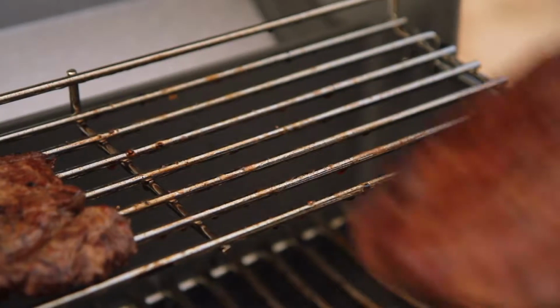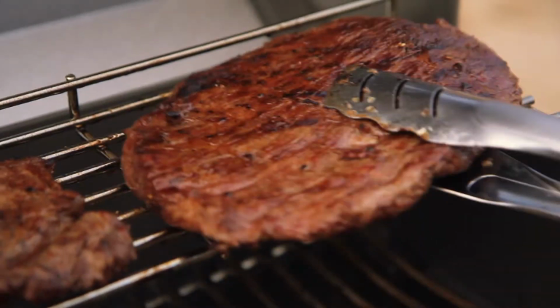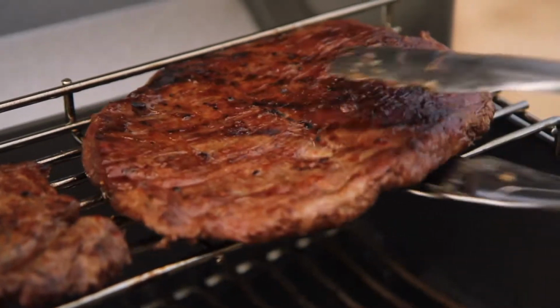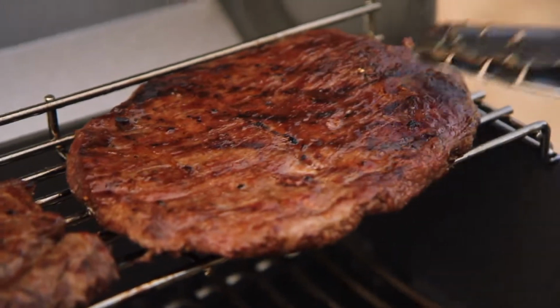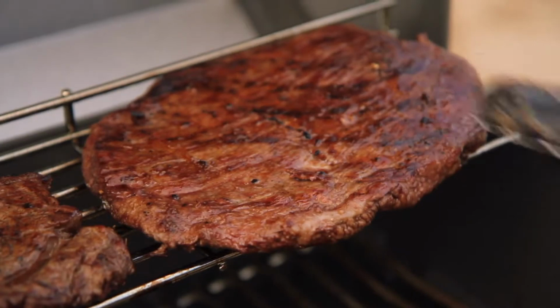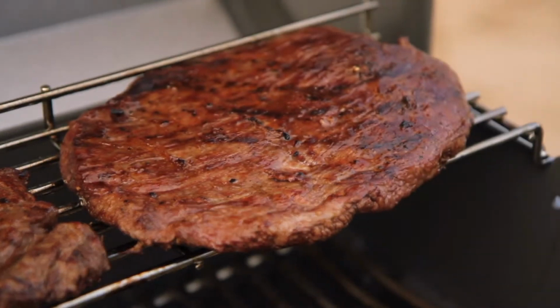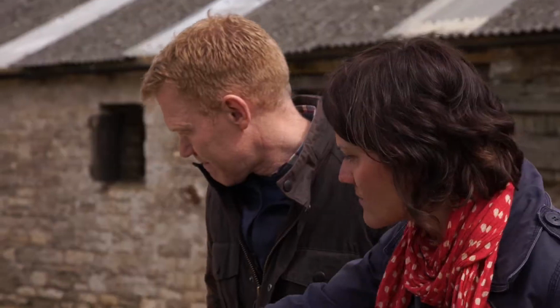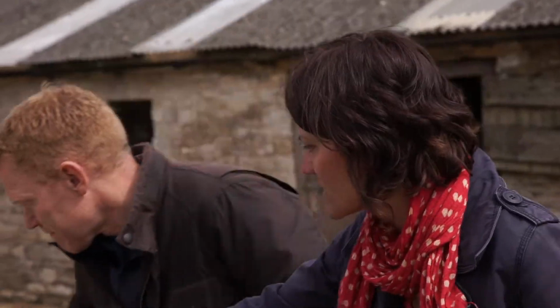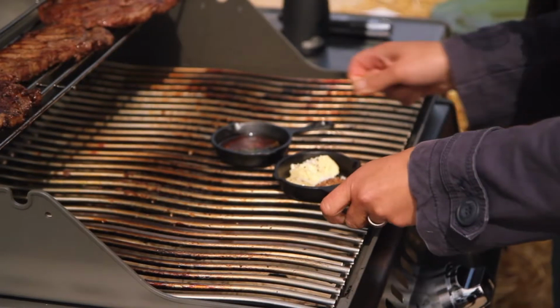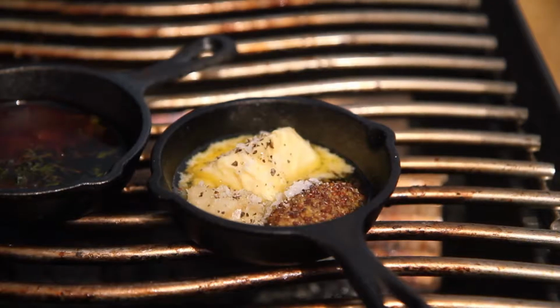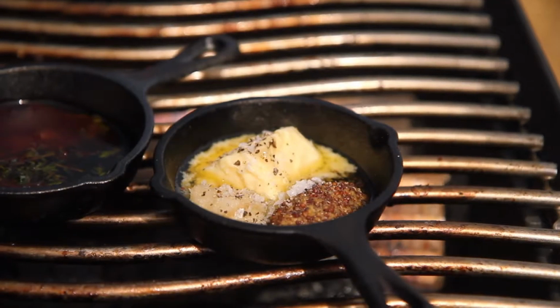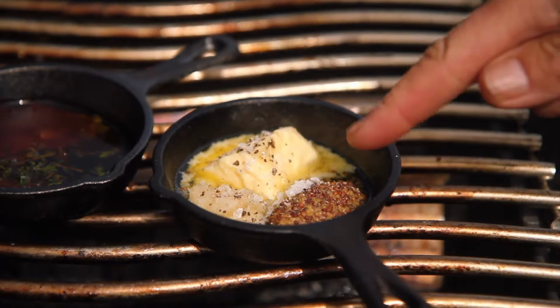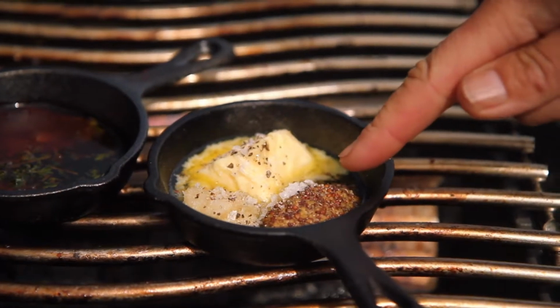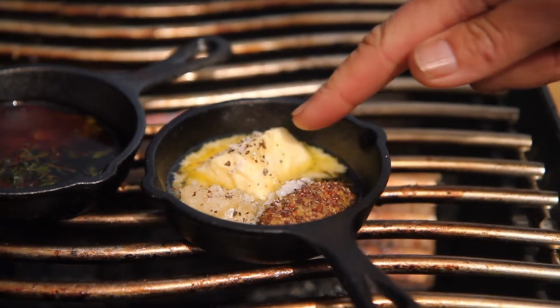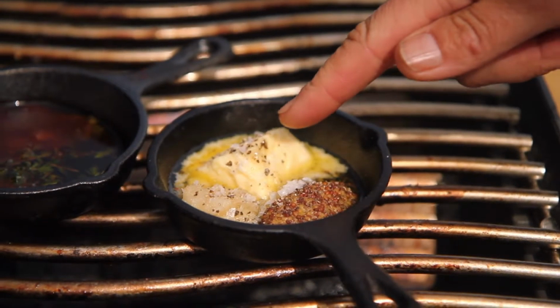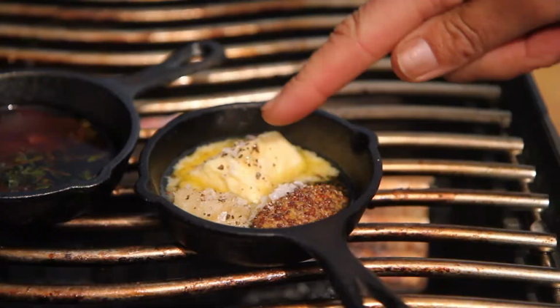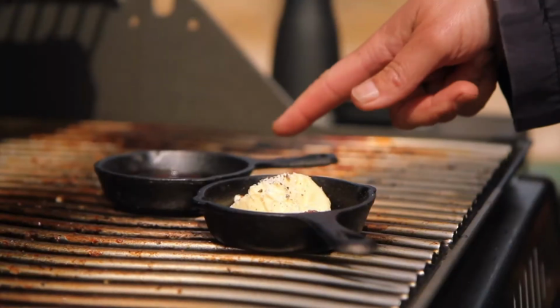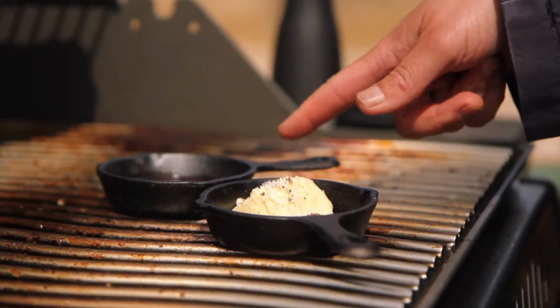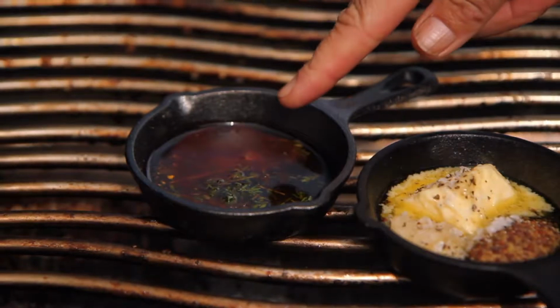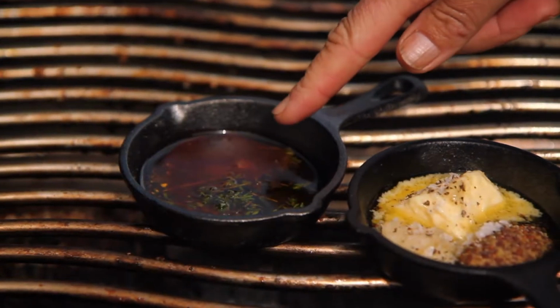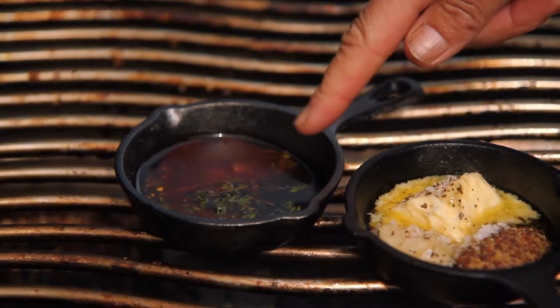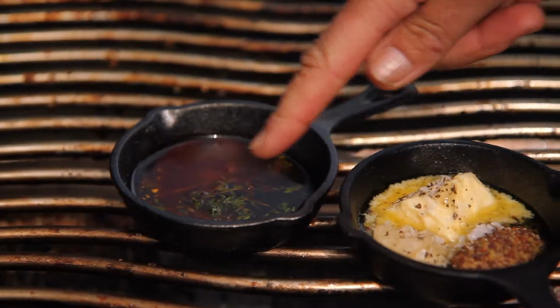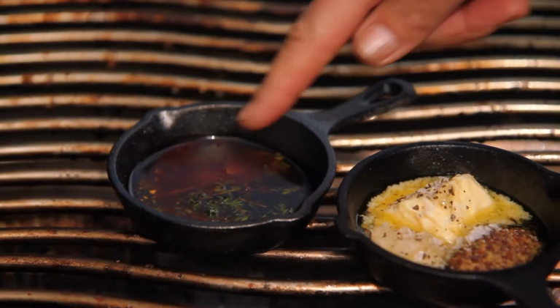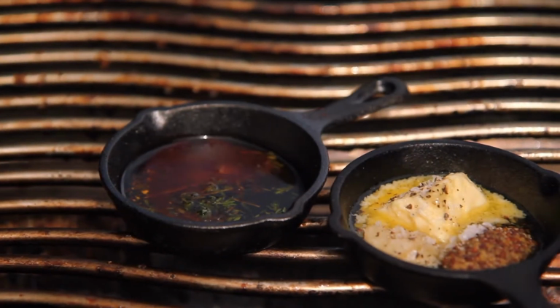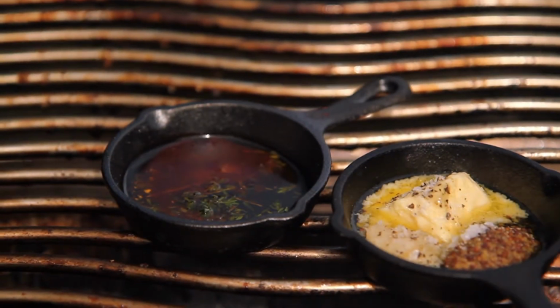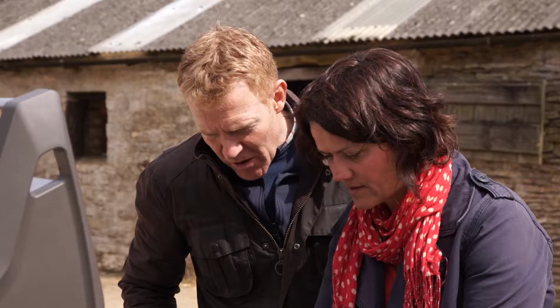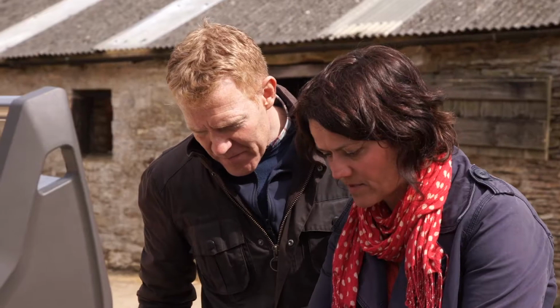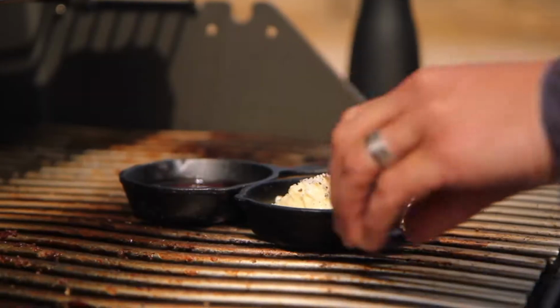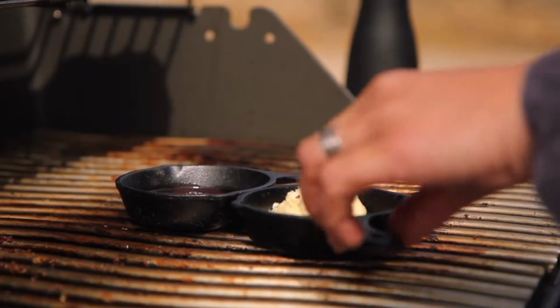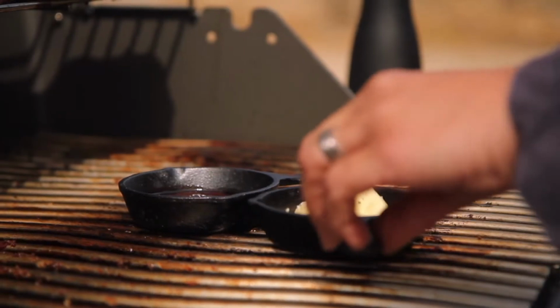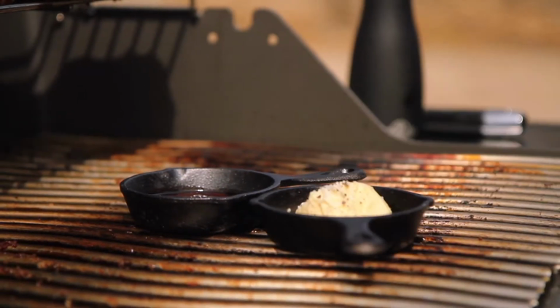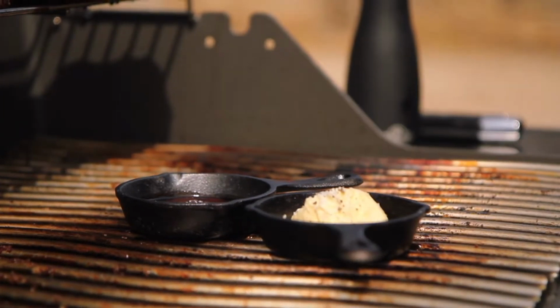Whilst these are resting, I'm just going to melt some sauce. So this is just butter, garlic and a bit of whole grain mustard. And then this one is smoked paprika, rapeseed oil and some thyme. I'm just going to let those melt in this little residual heat.